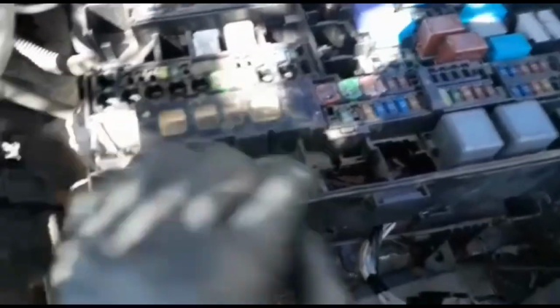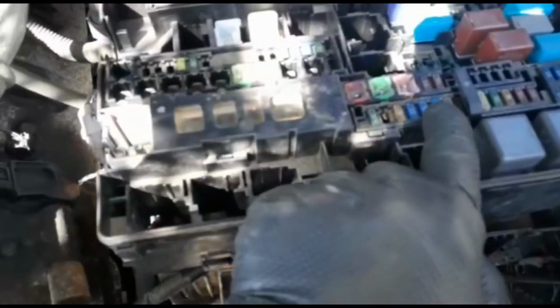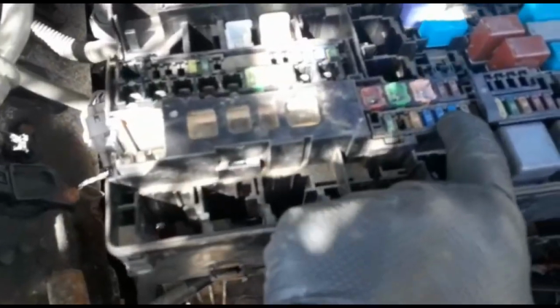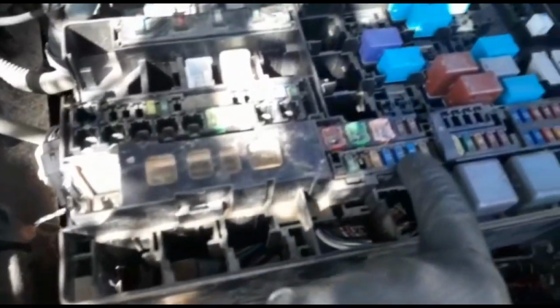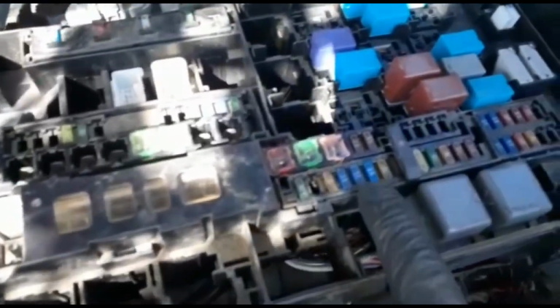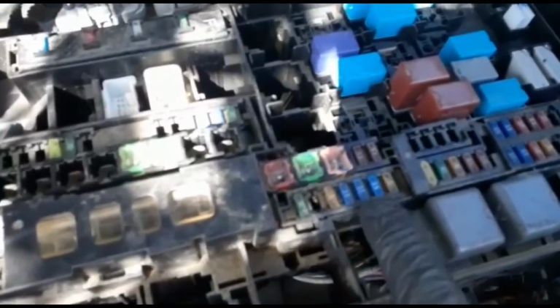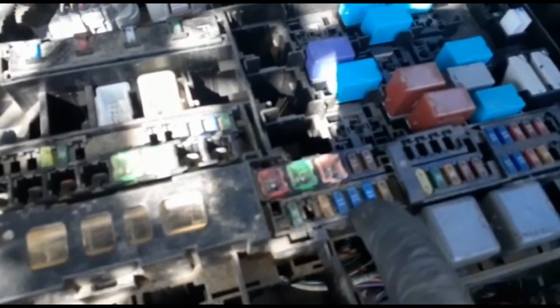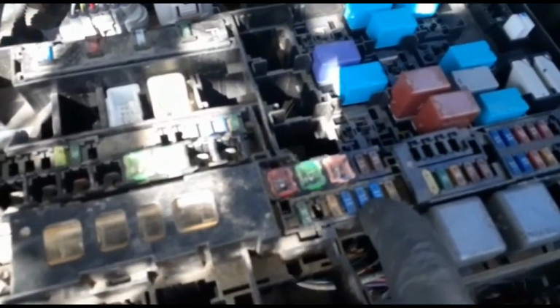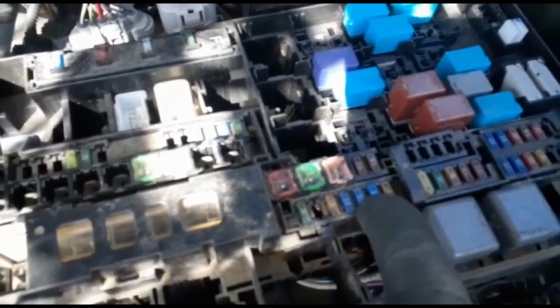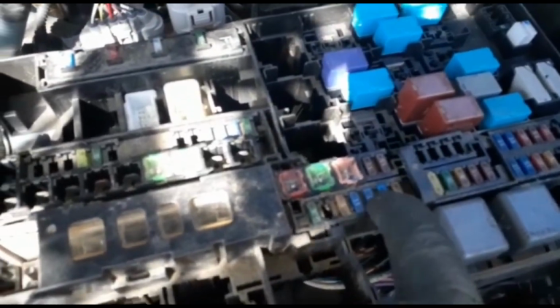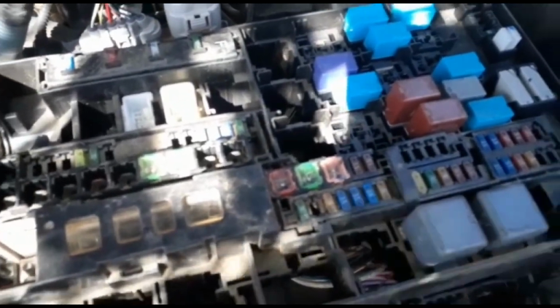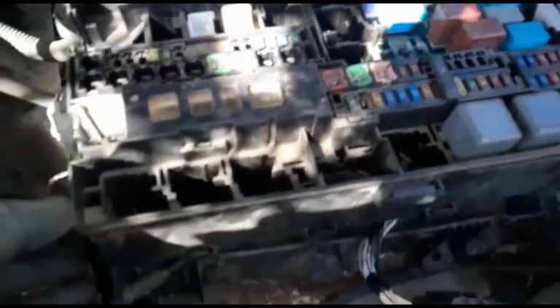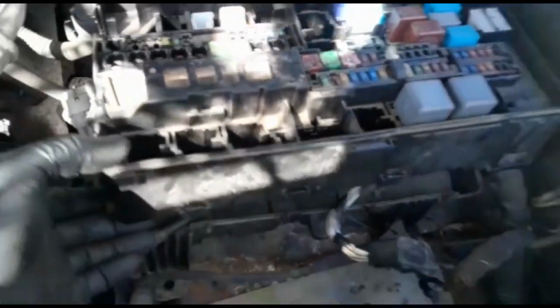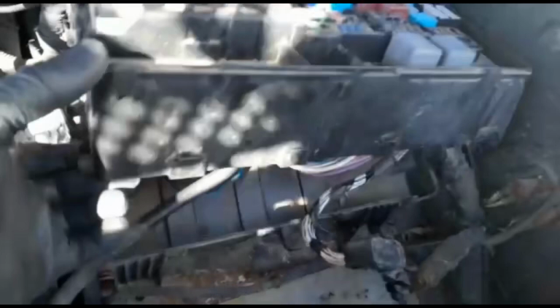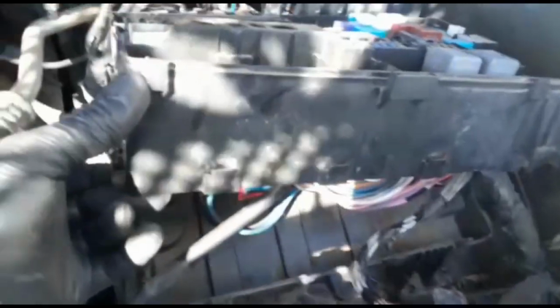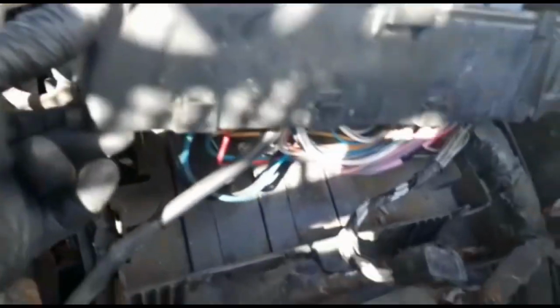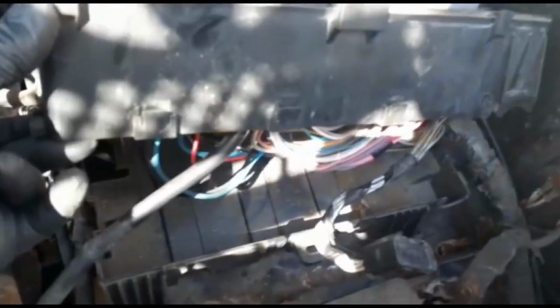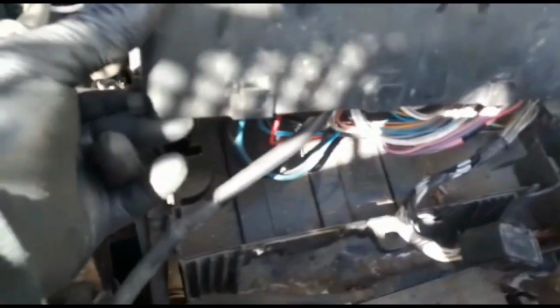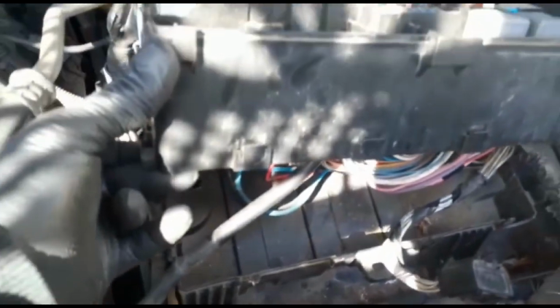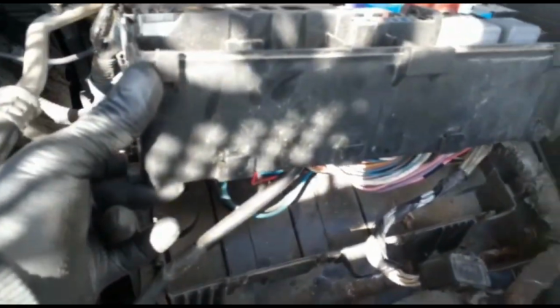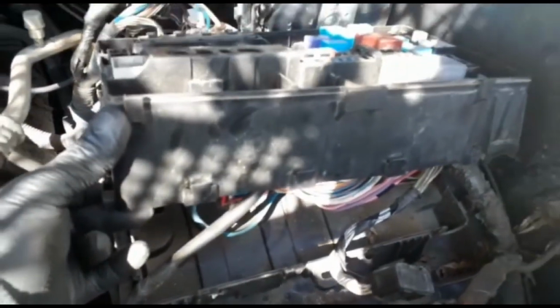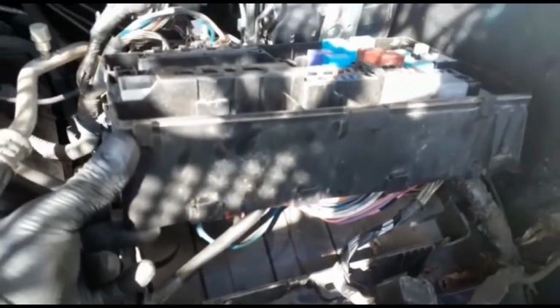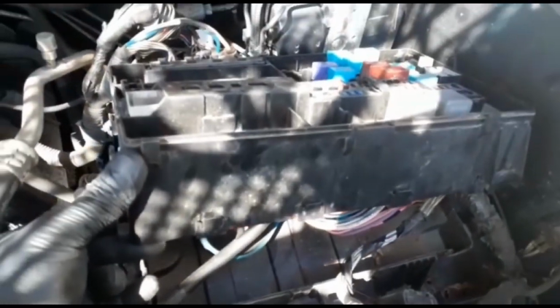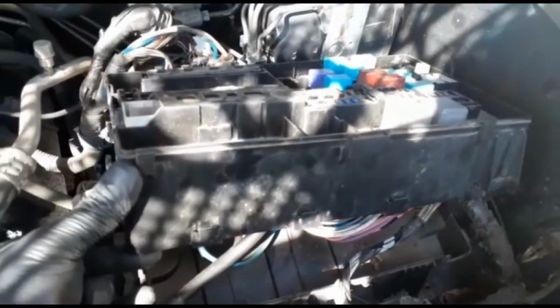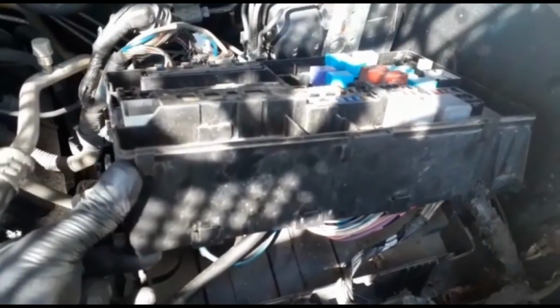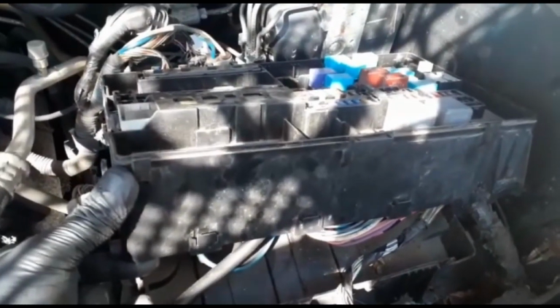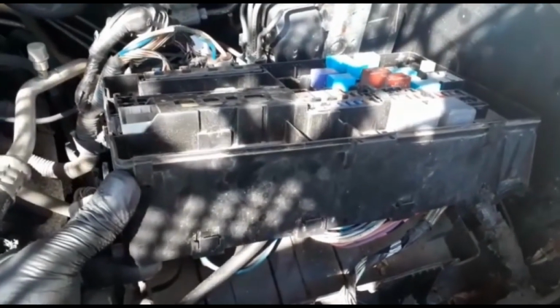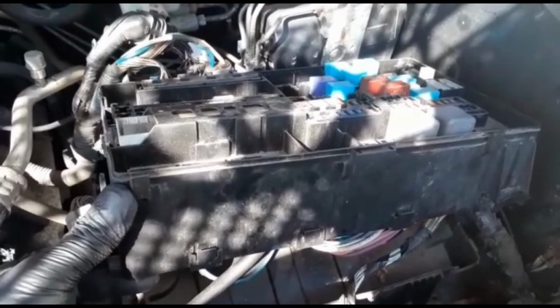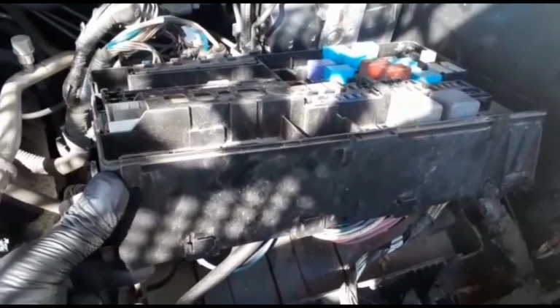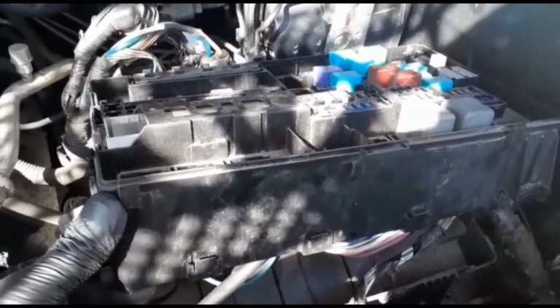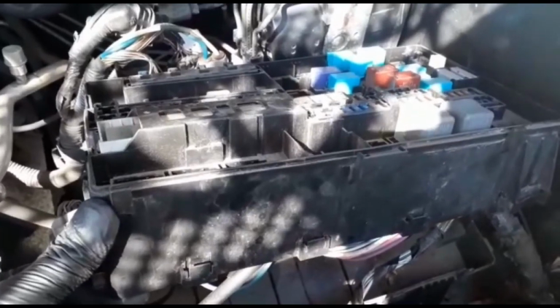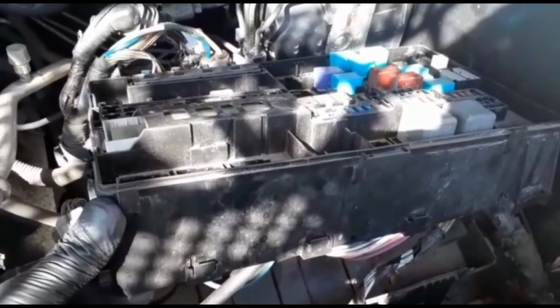There are two fuses here — just two fuses. I'm going to take them out and show you if you have any problem with your Toyota.